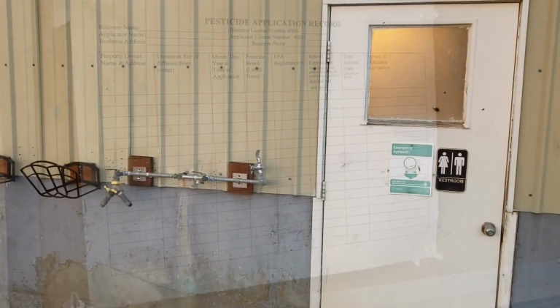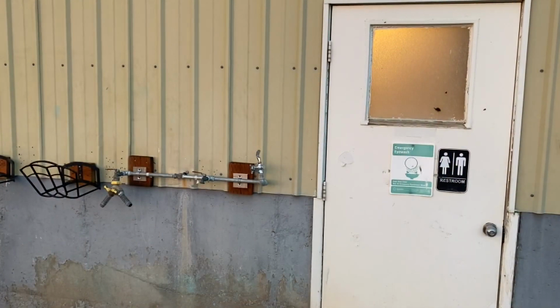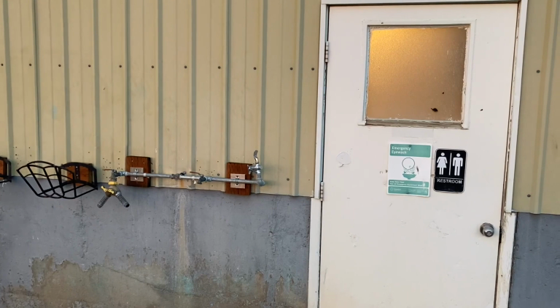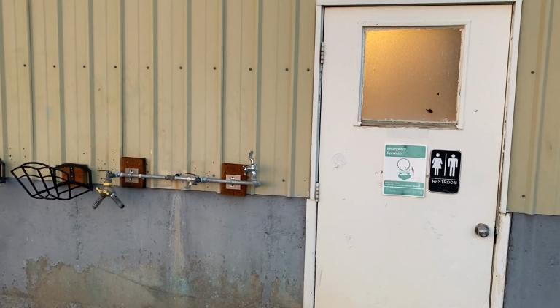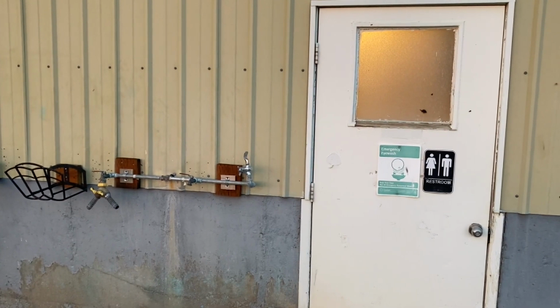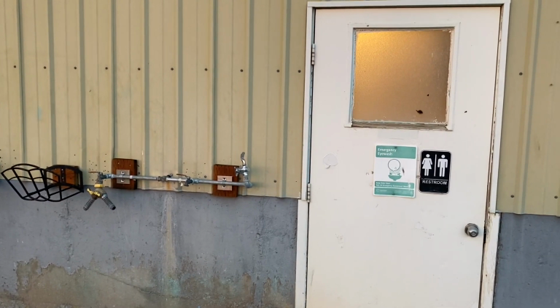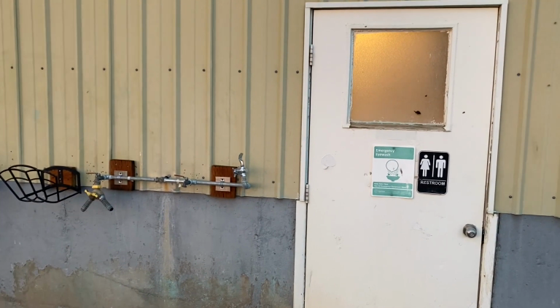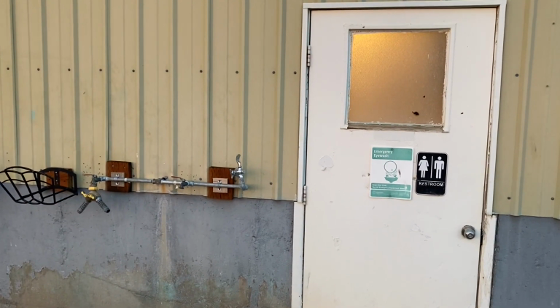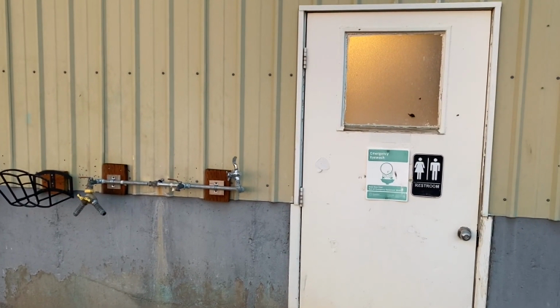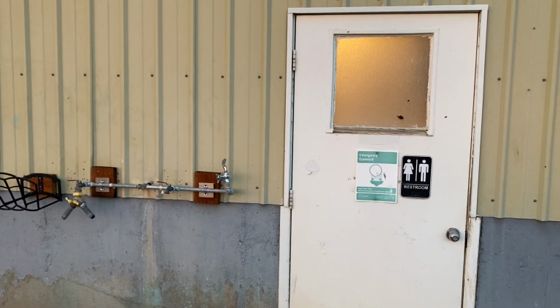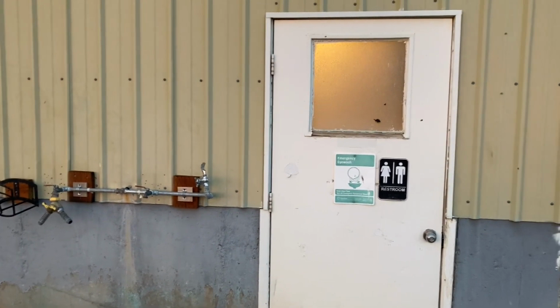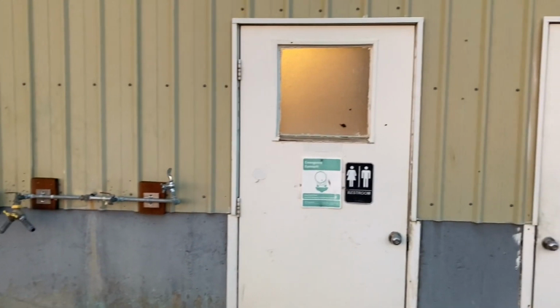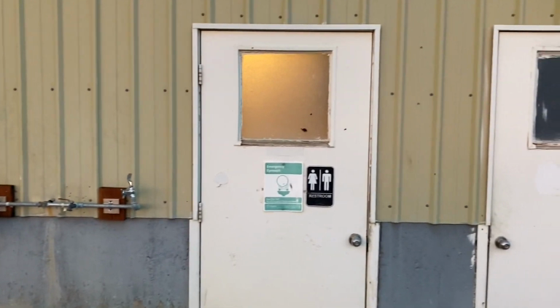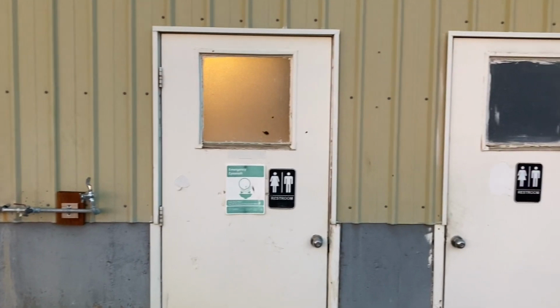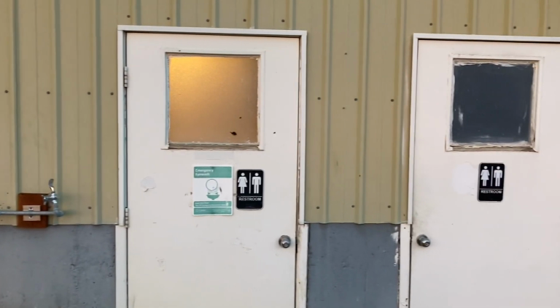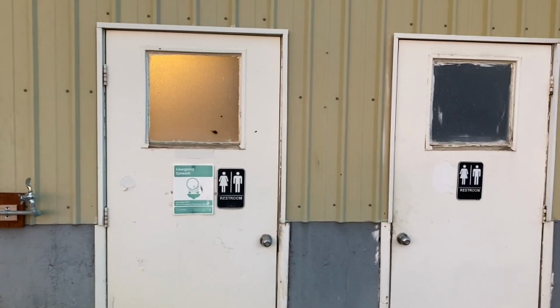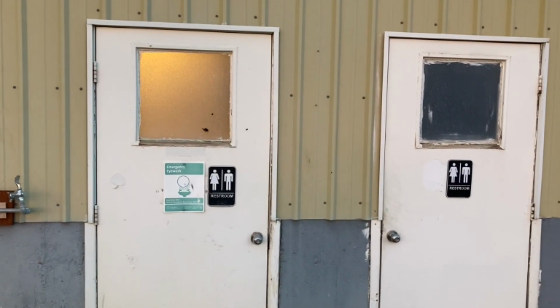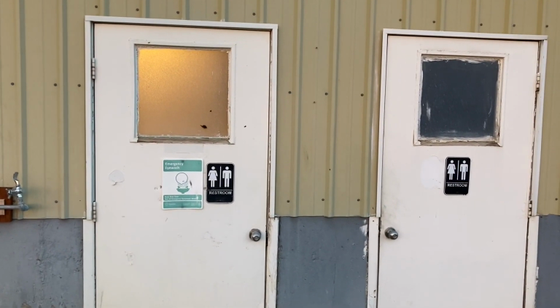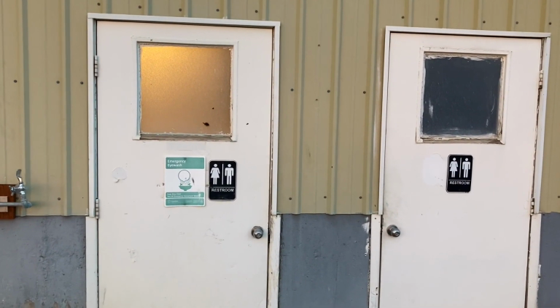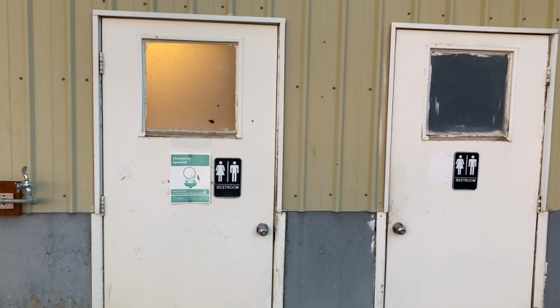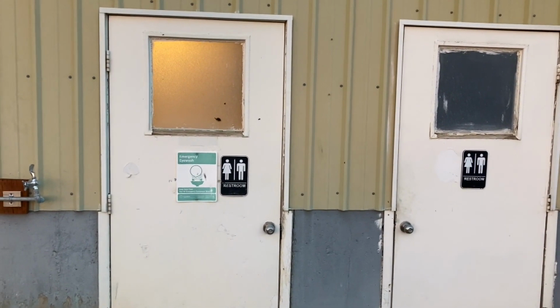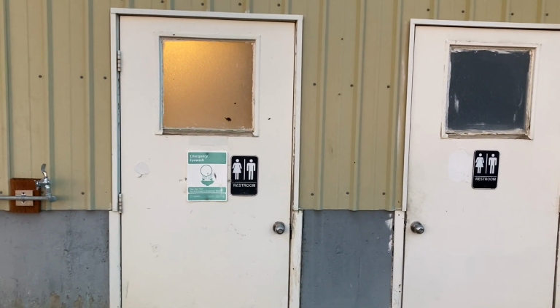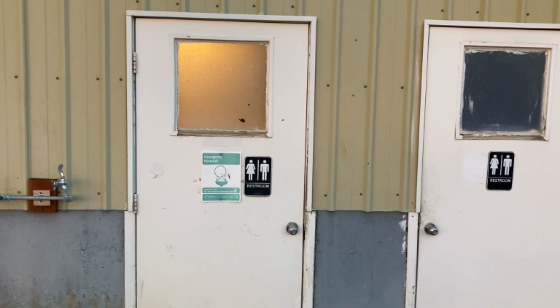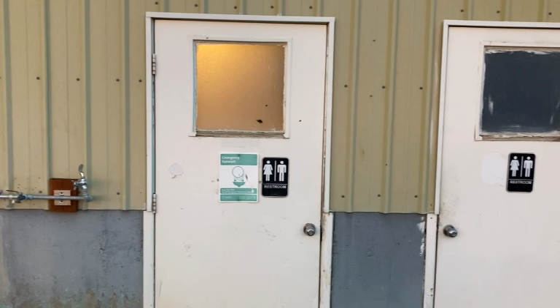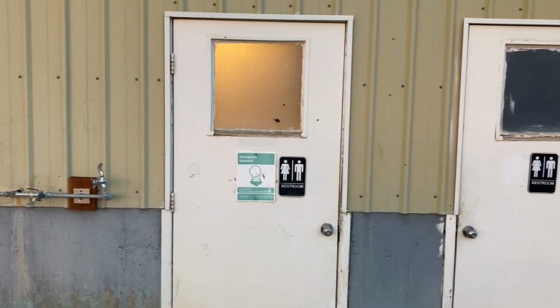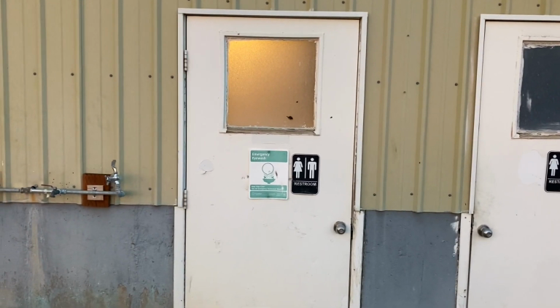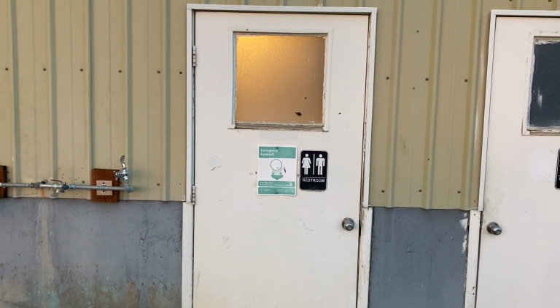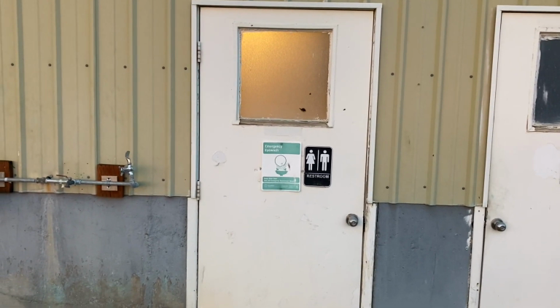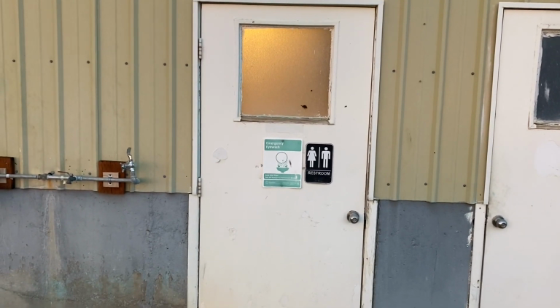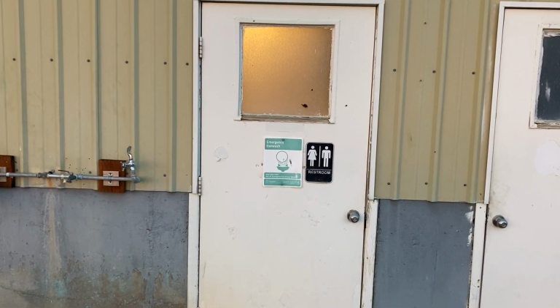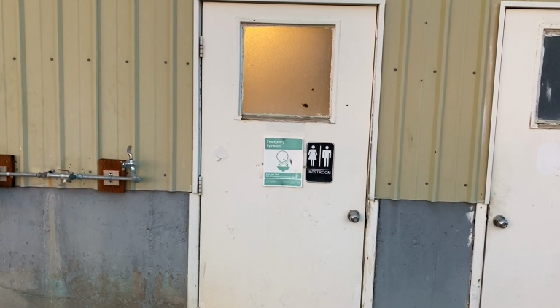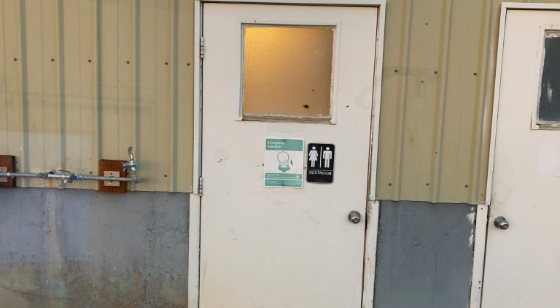Other safety information you may want to know: where is the drinking fountain, where are the restrooms? They are found on the west part of the barn, along with one of the restrooms having the decontamination area inside of it.